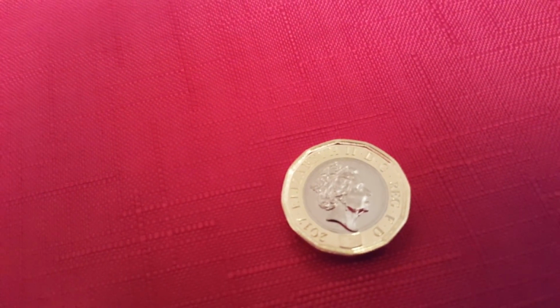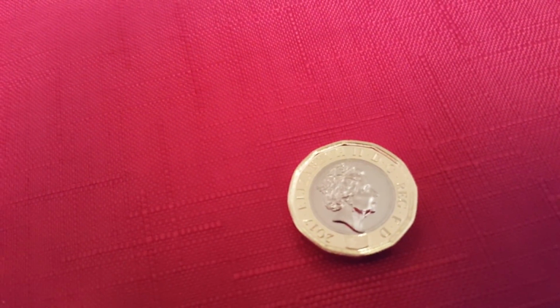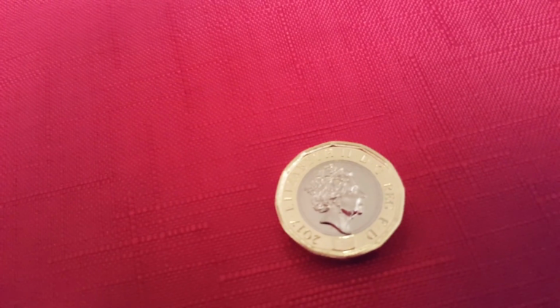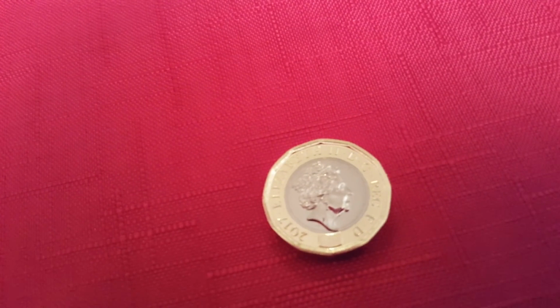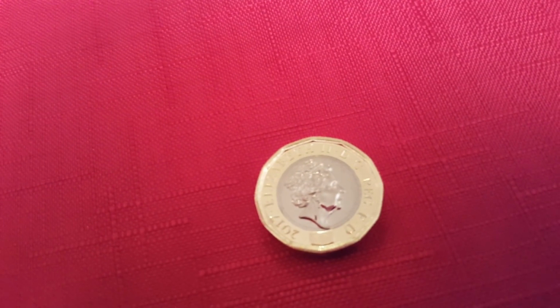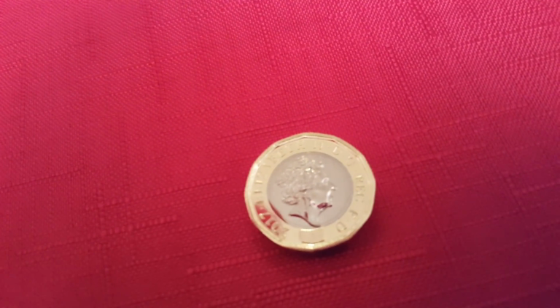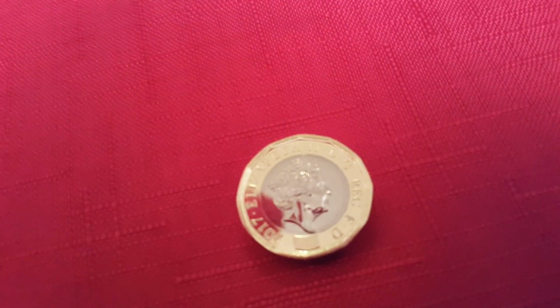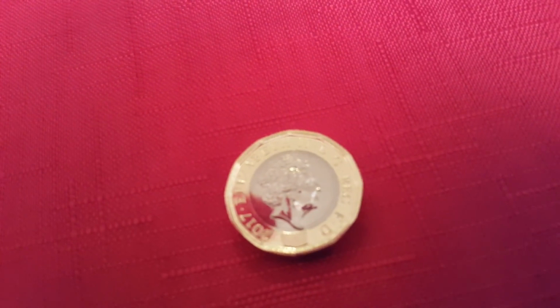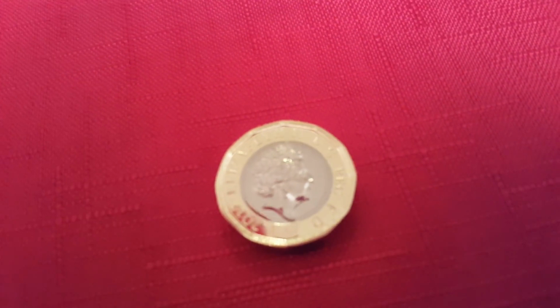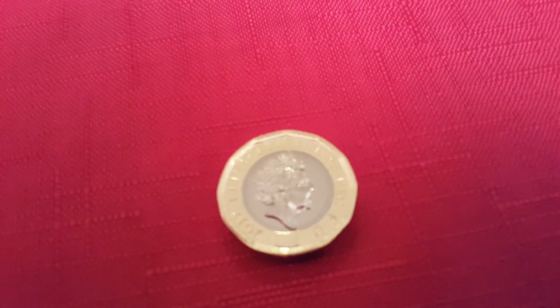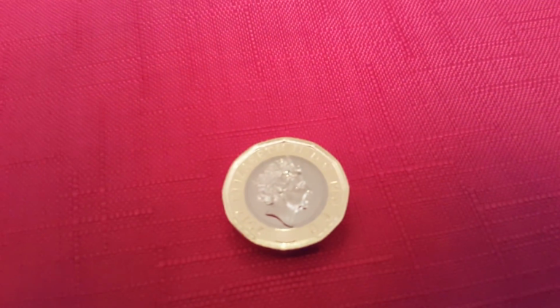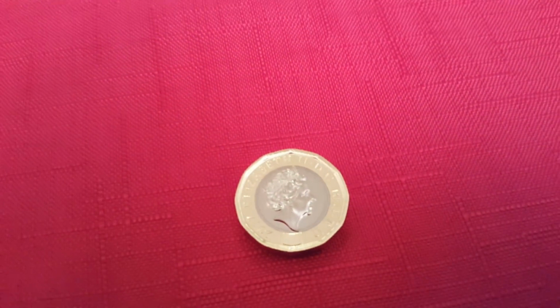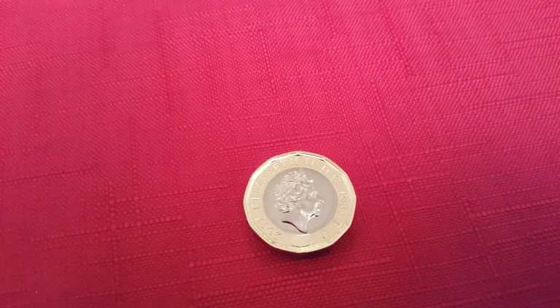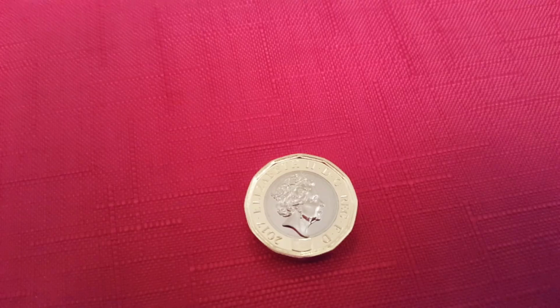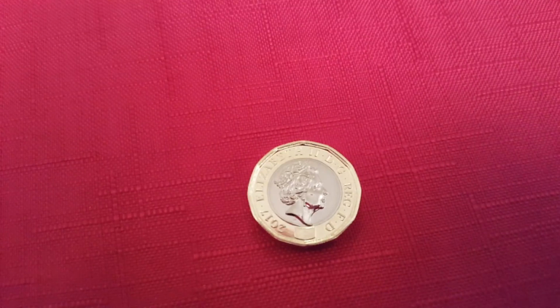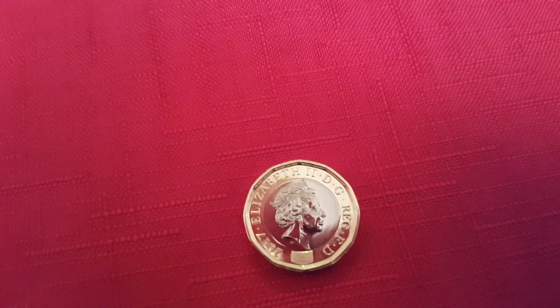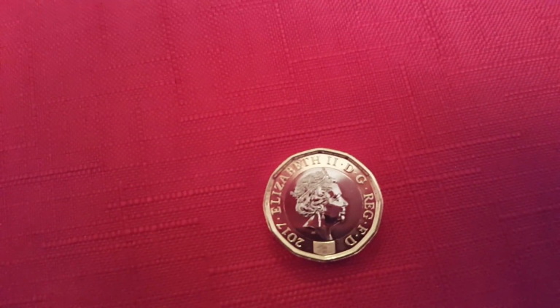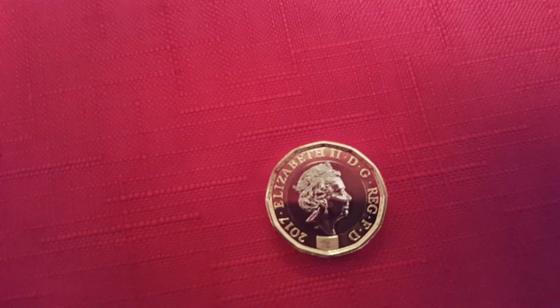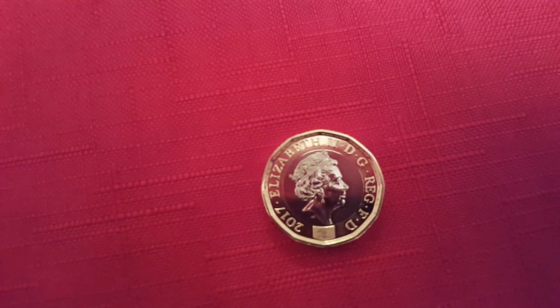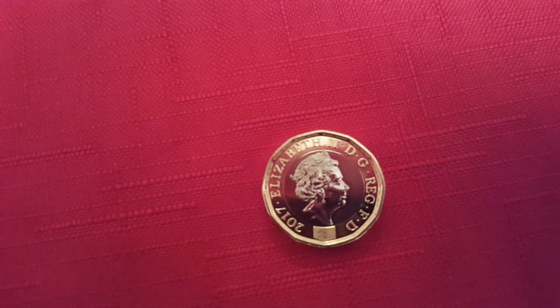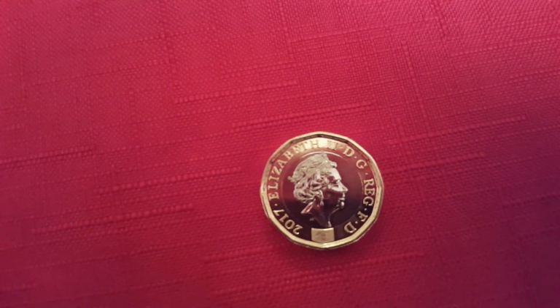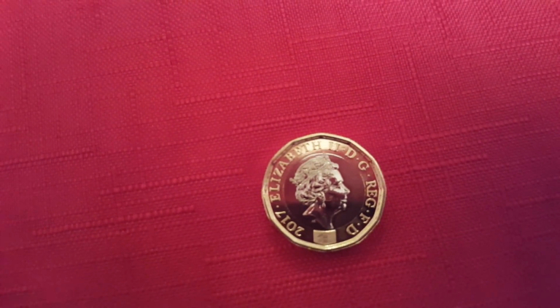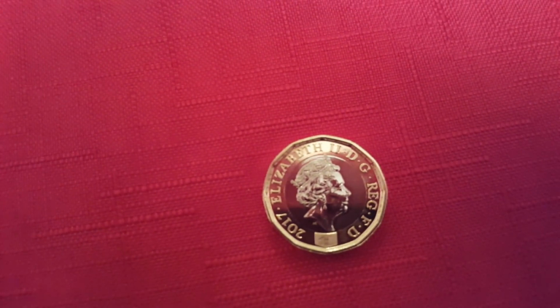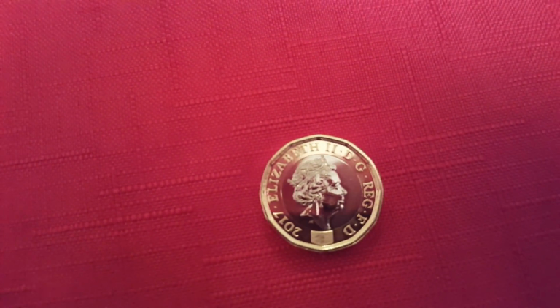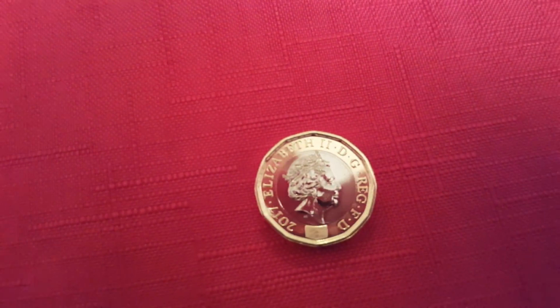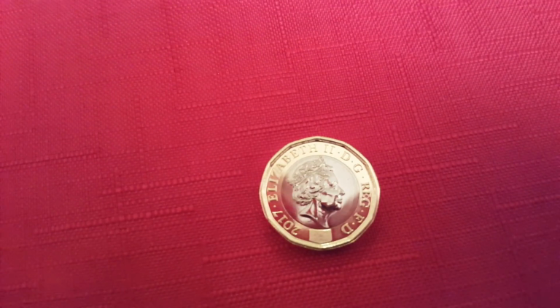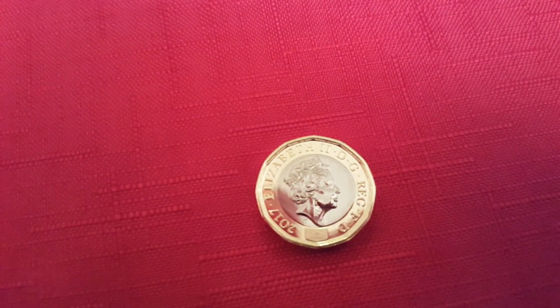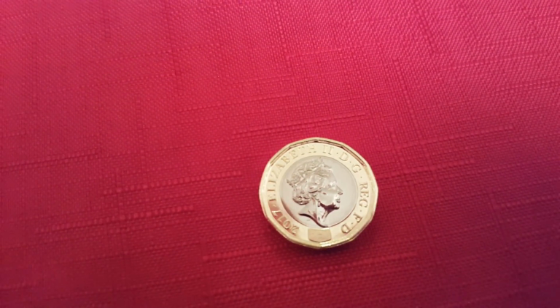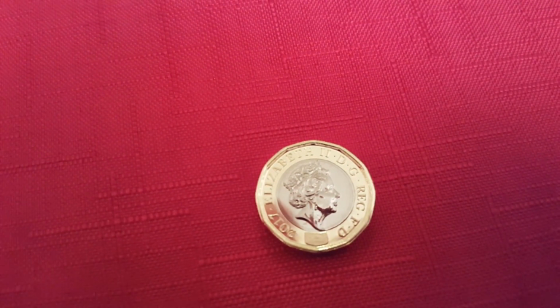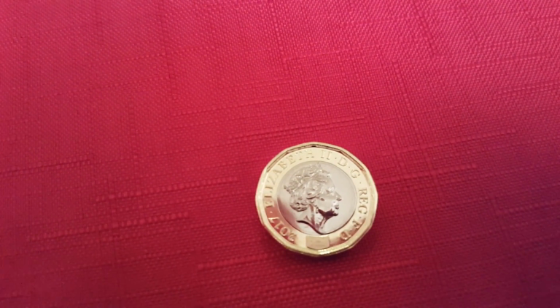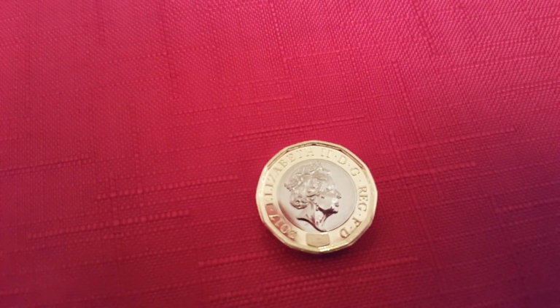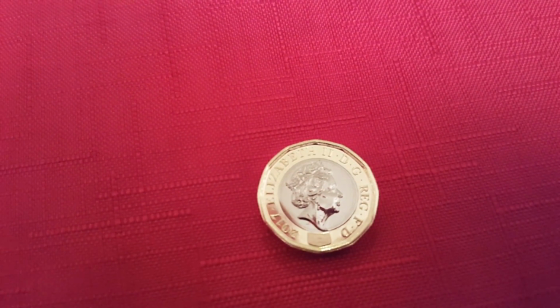And then if you — it will change to a — if you can get this just right — it changes to a 1. See? So there's a 1 there now. And a £1 symbol.